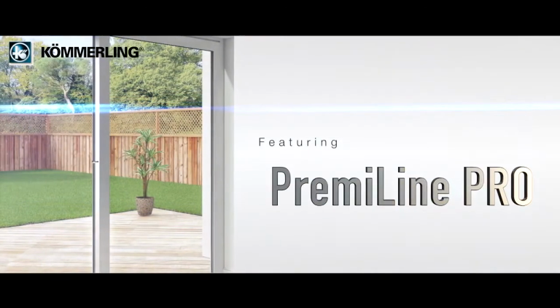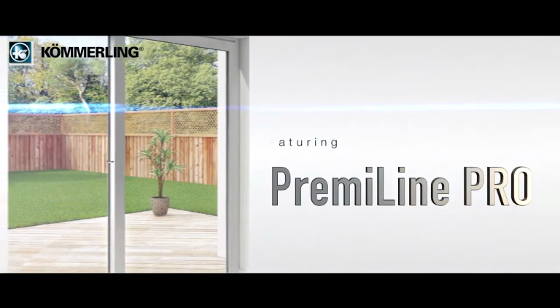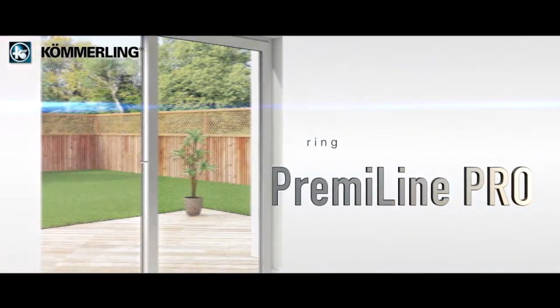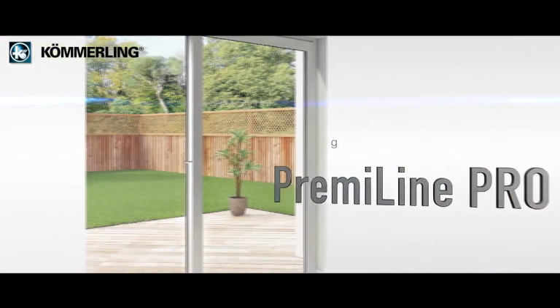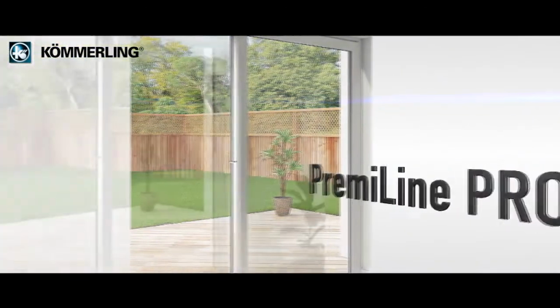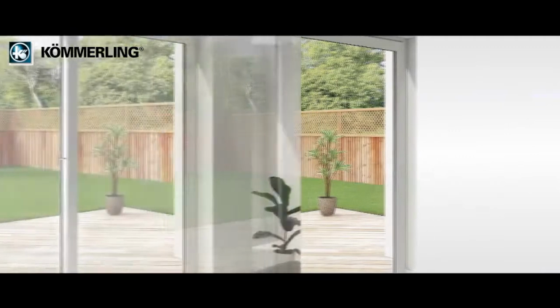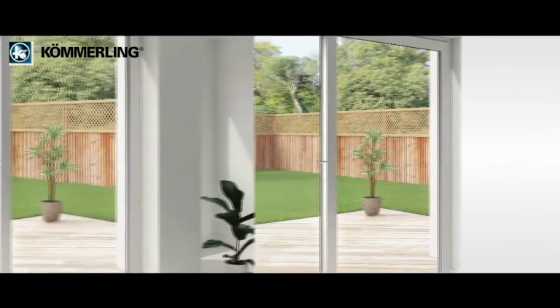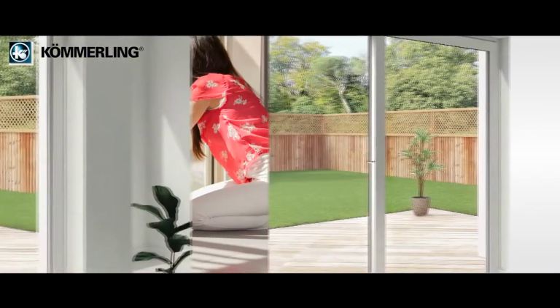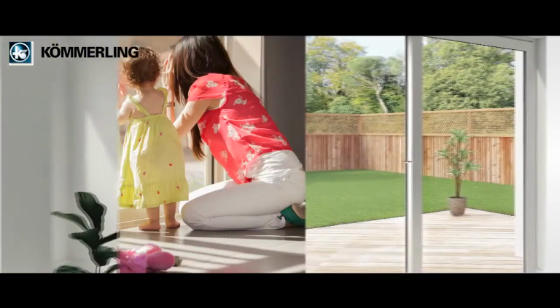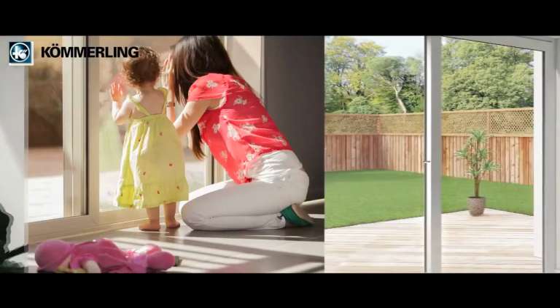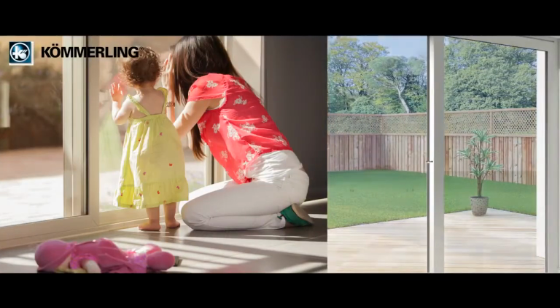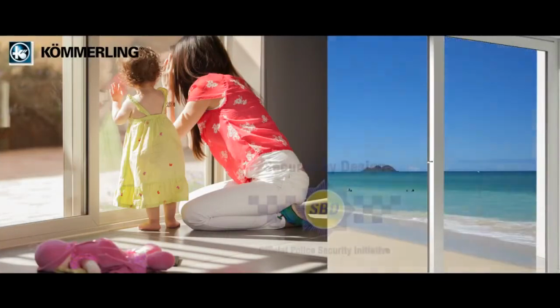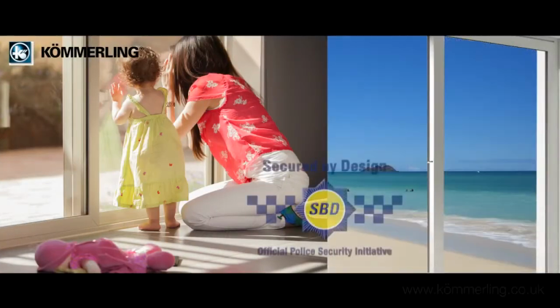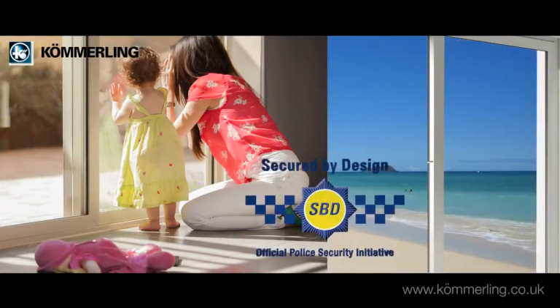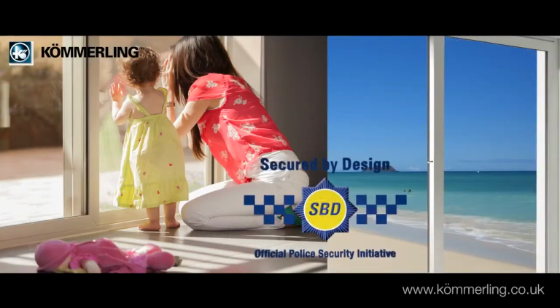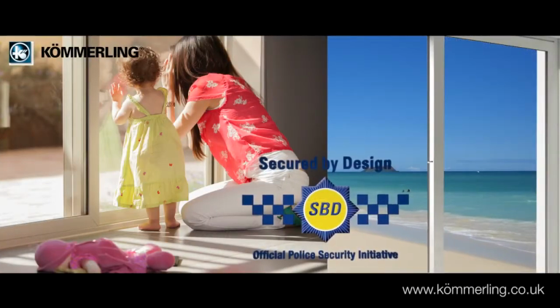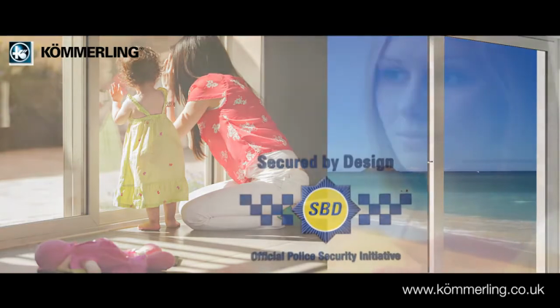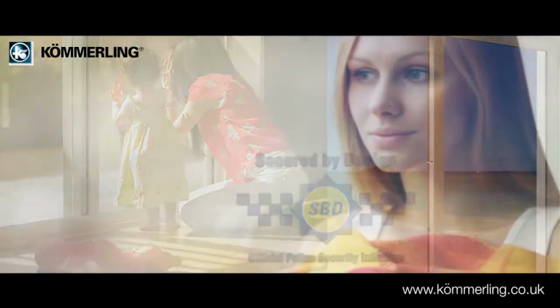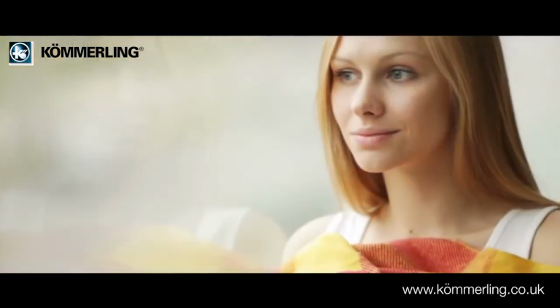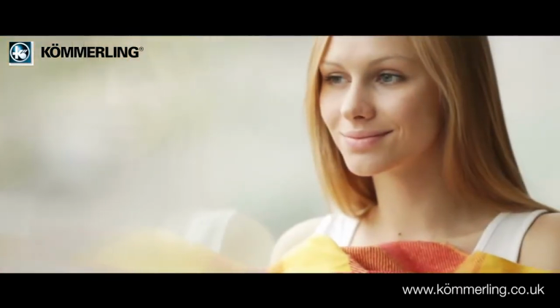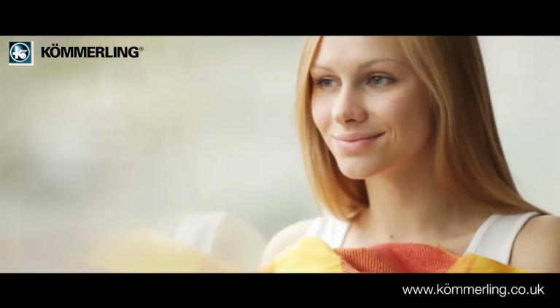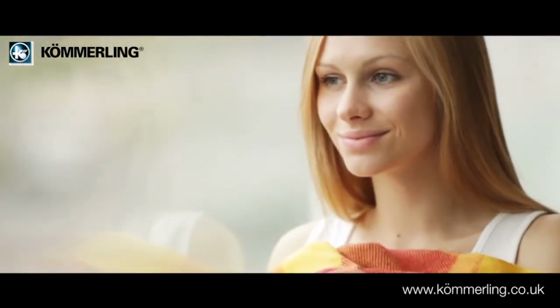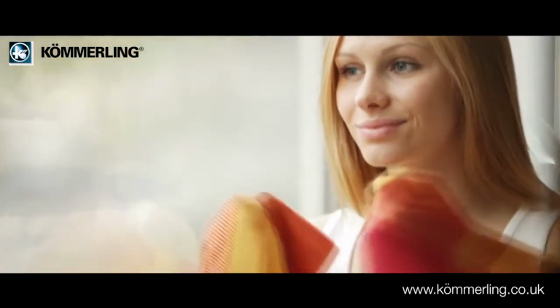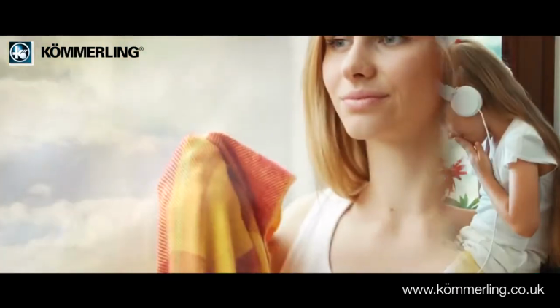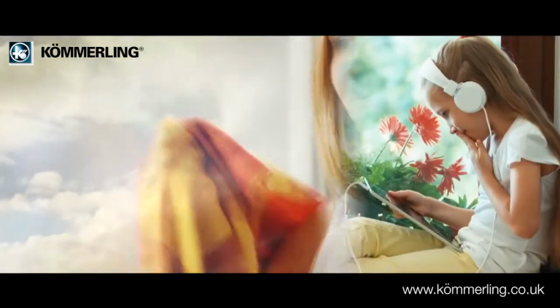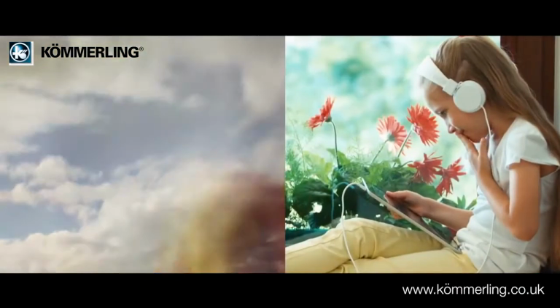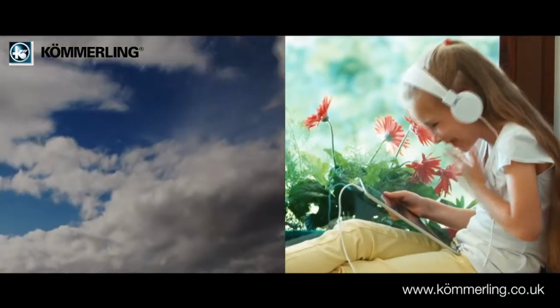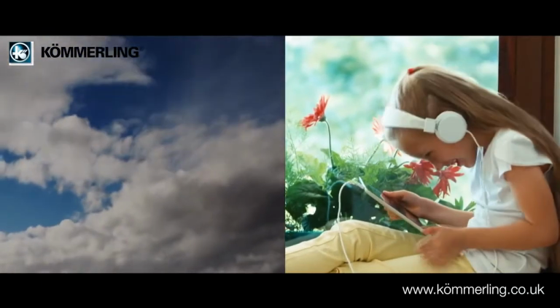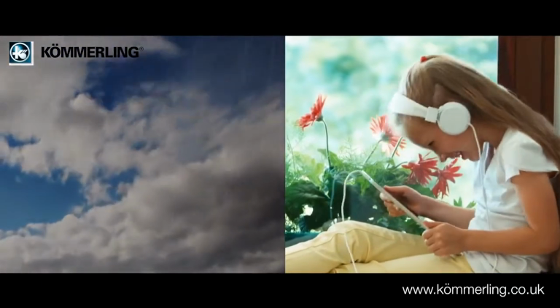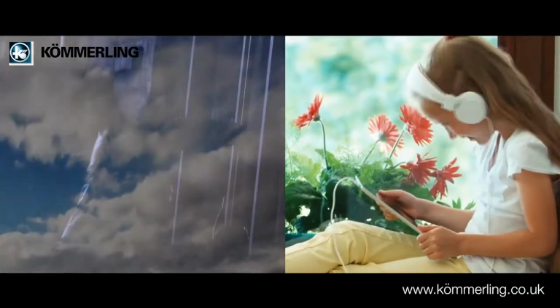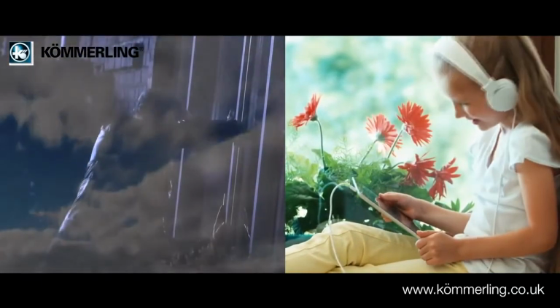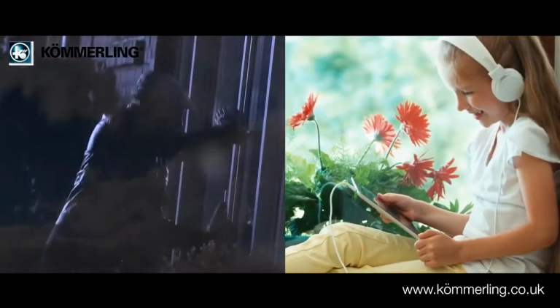The Komaling Premaline Pro's sliding patio door delivers the perfect combination of high security, easy operation and attractive sight lines, allowing the maximum amount of light into your home, whilst keeping out the weather and unwanted visitors.